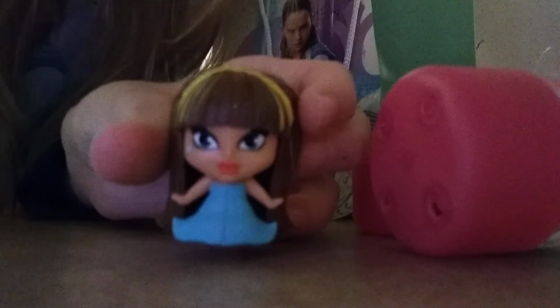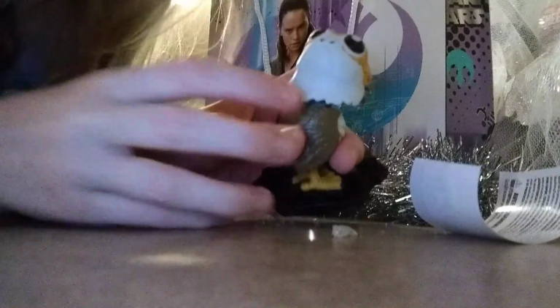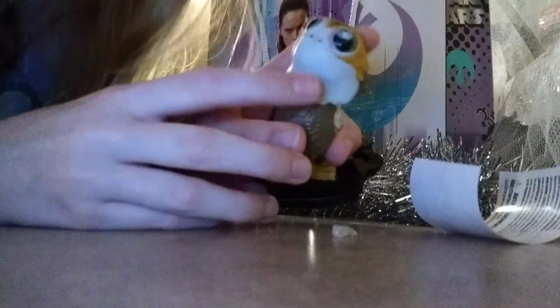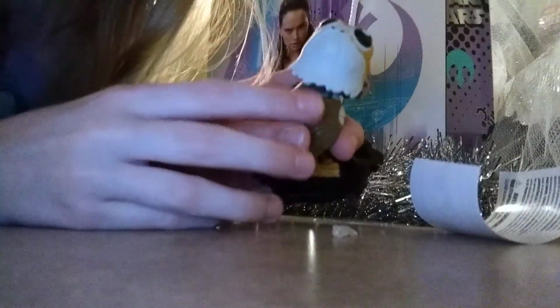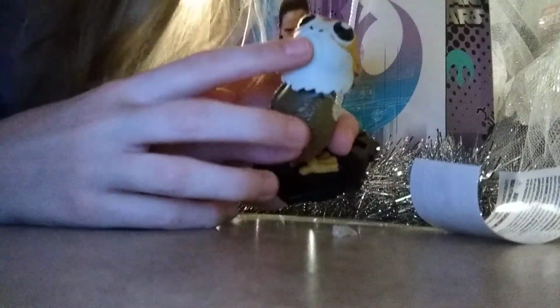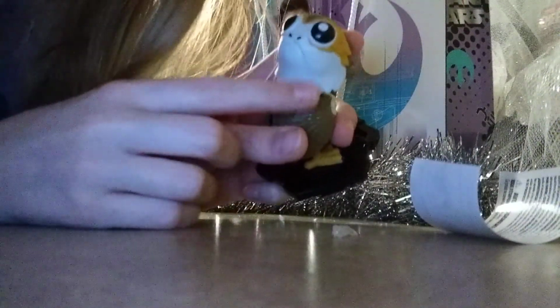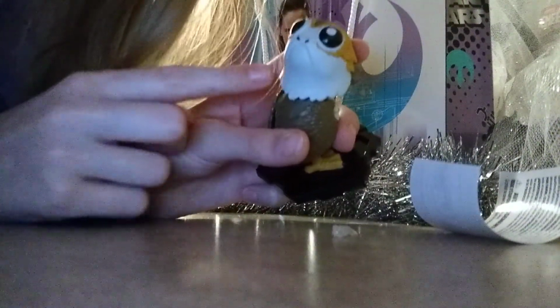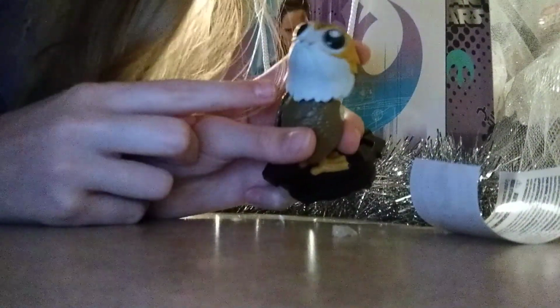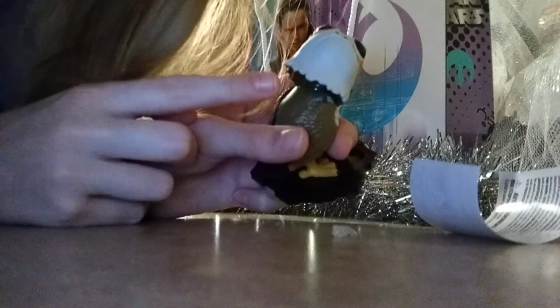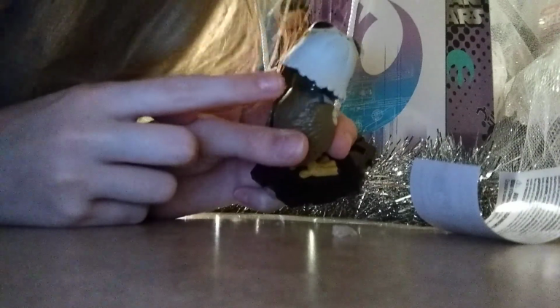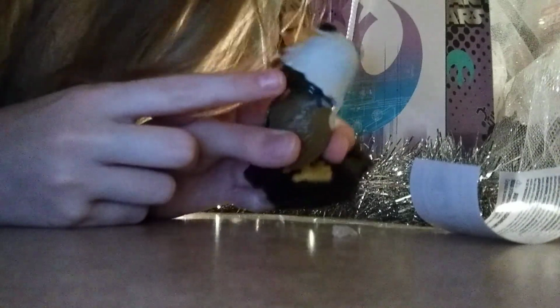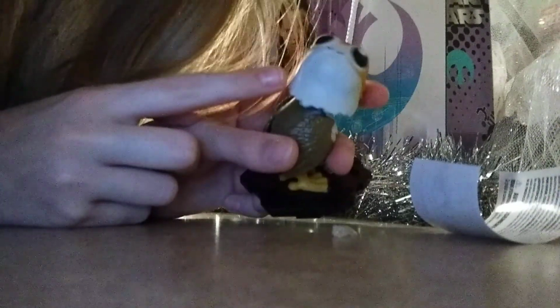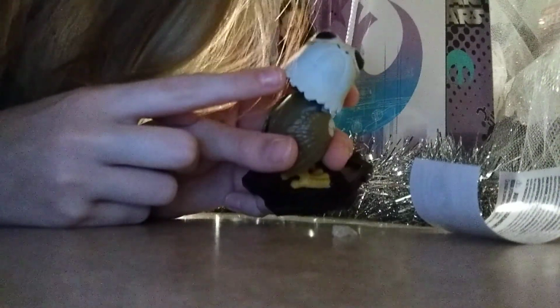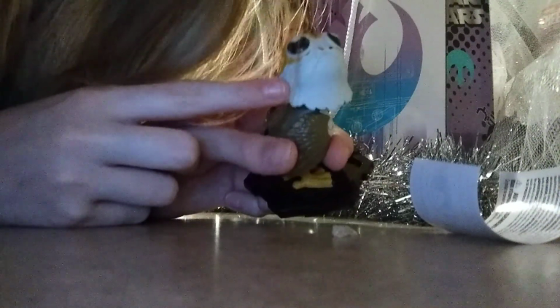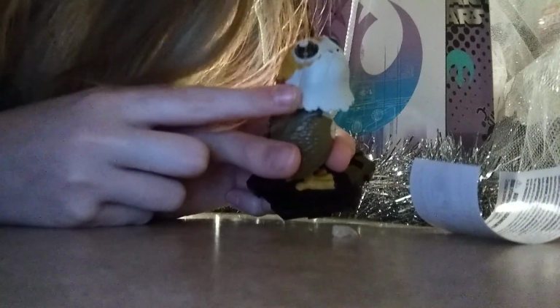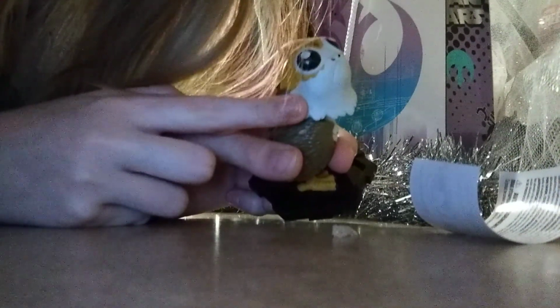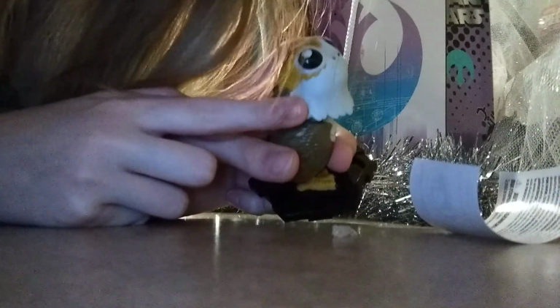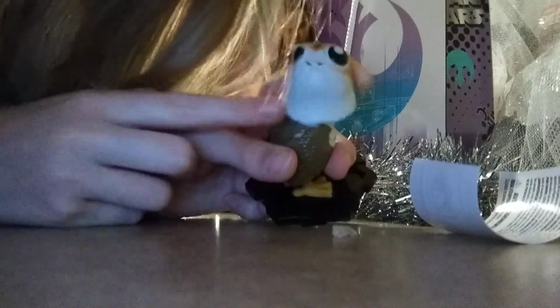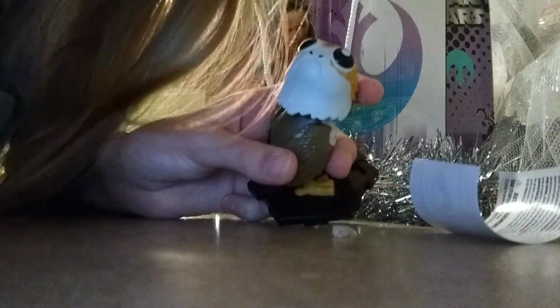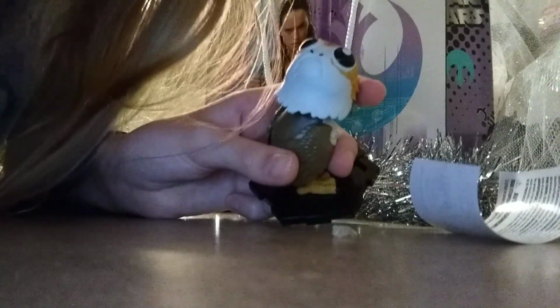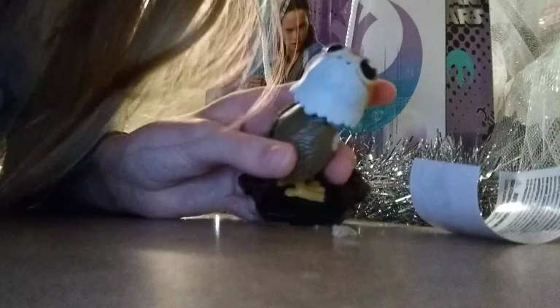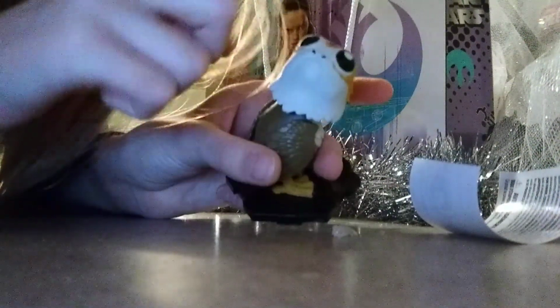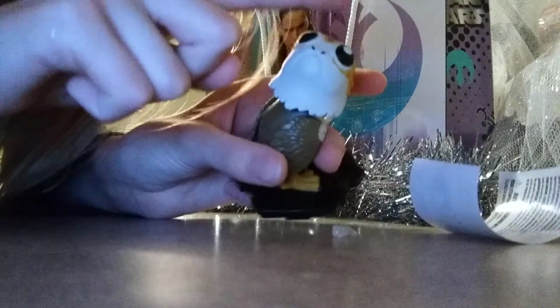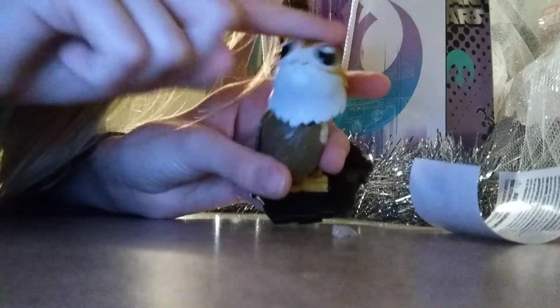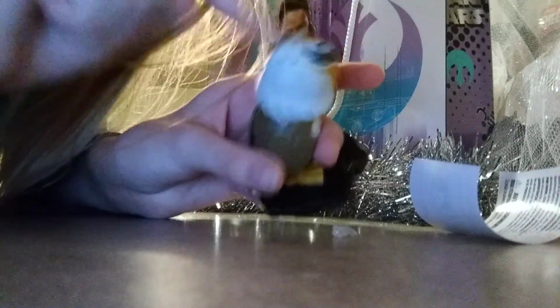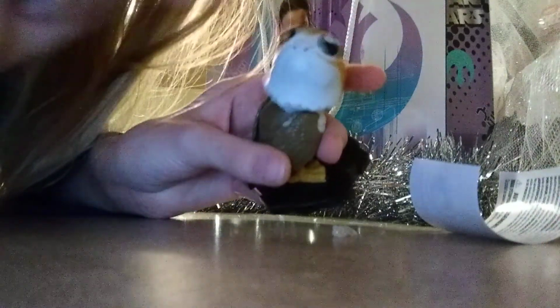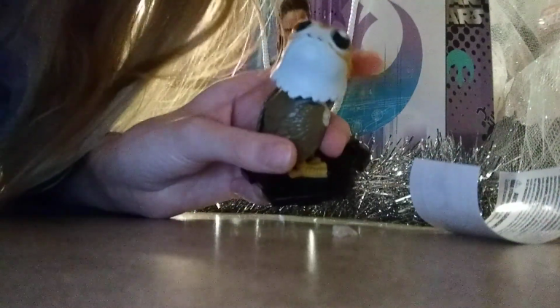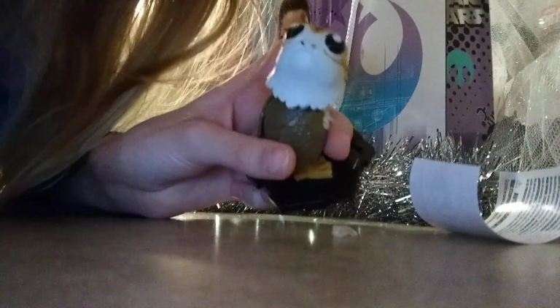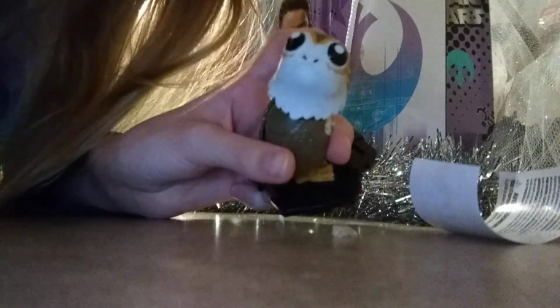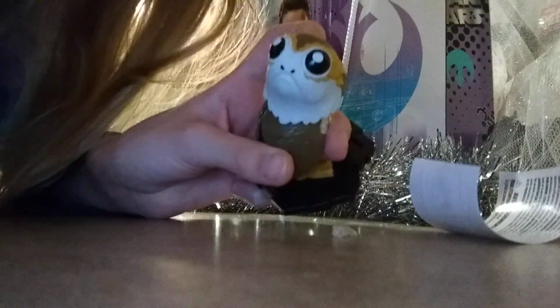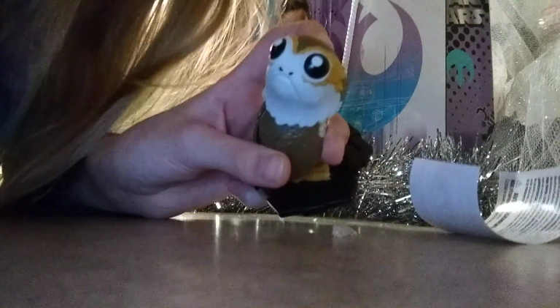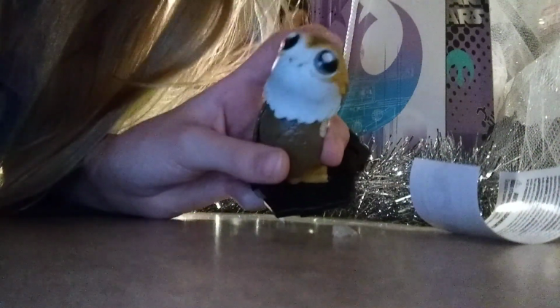This is the last toy. This is a Porg from Star Wars The Last Jedi, and it's a bobblehead. Very cute Porg.